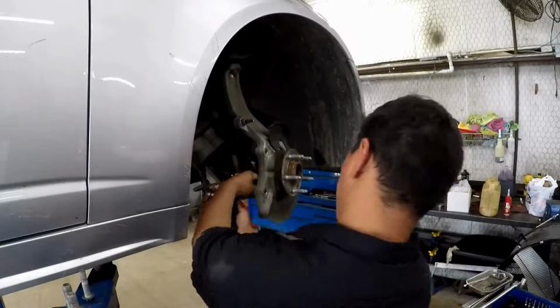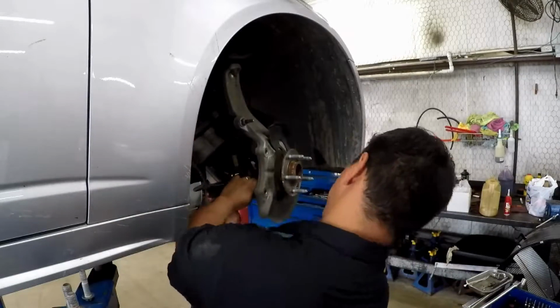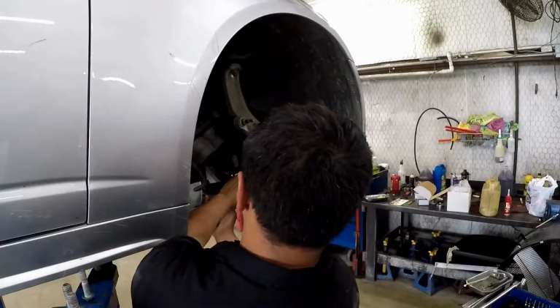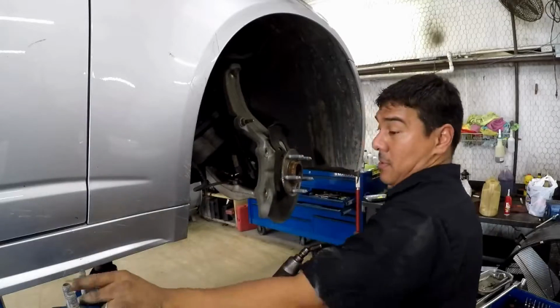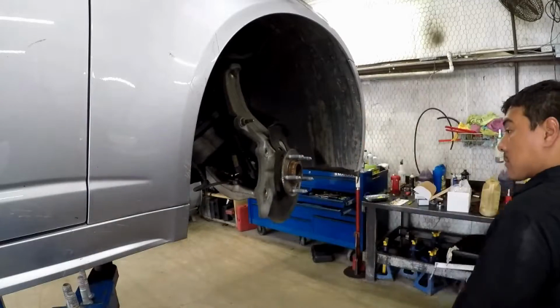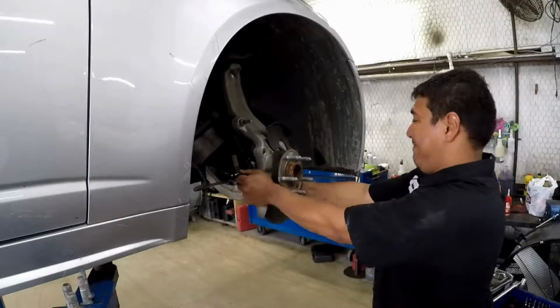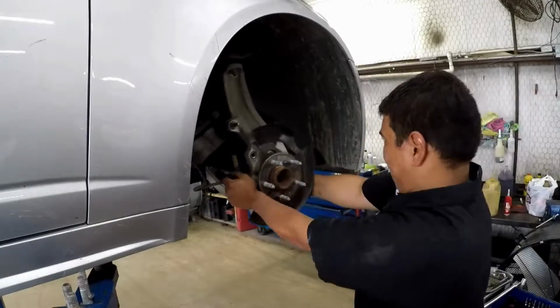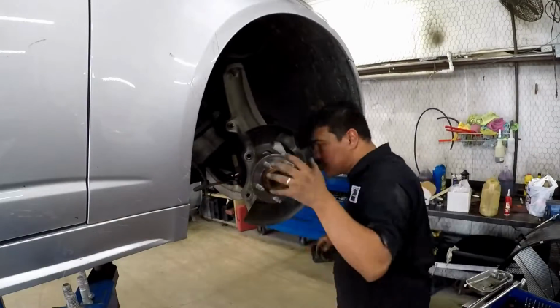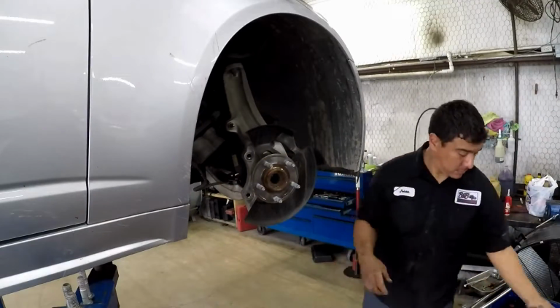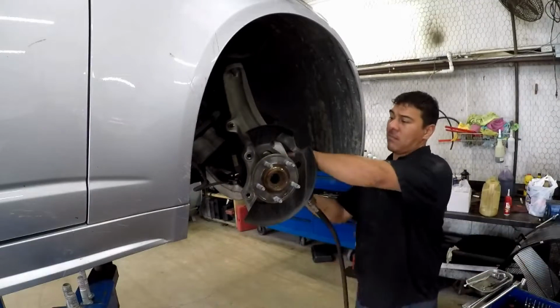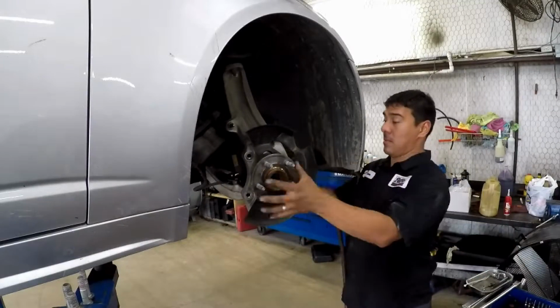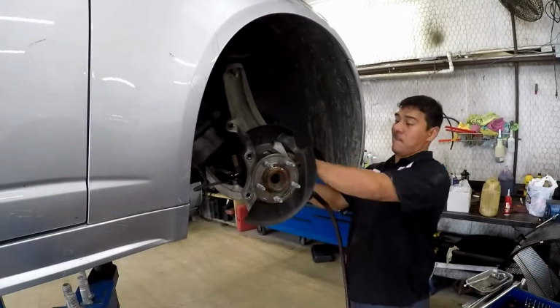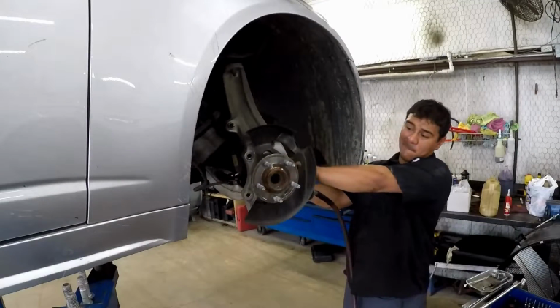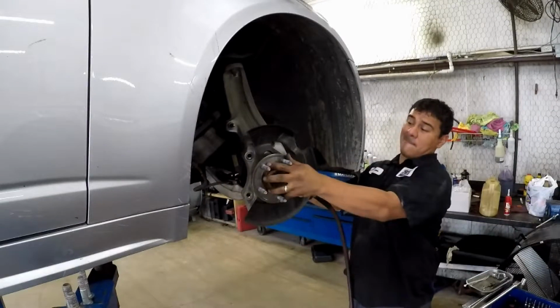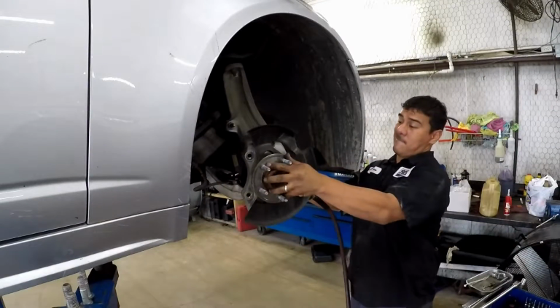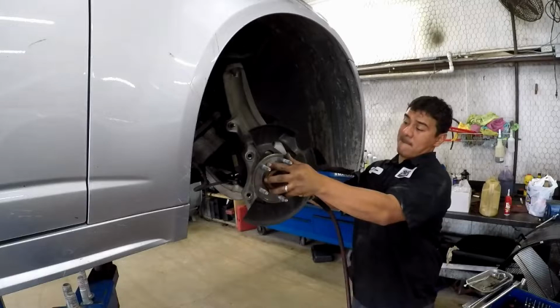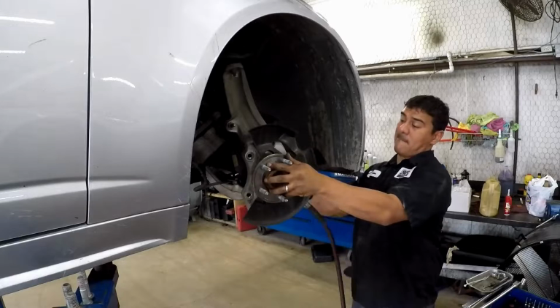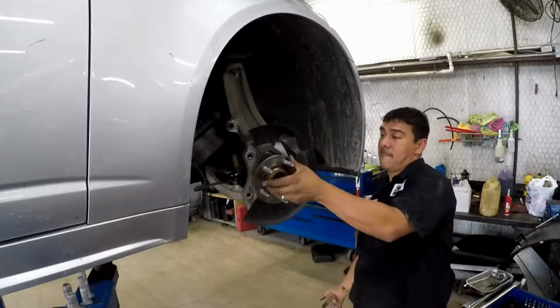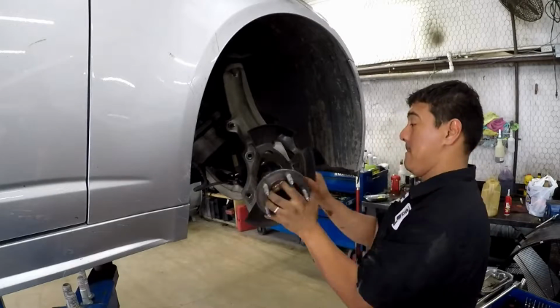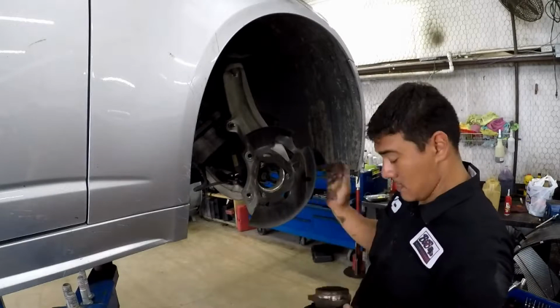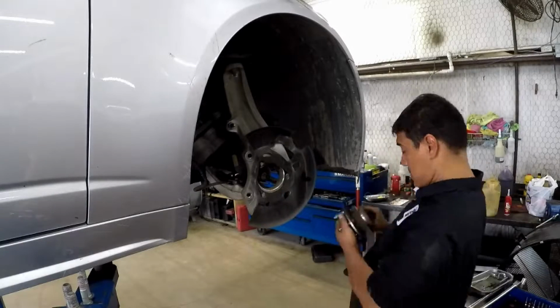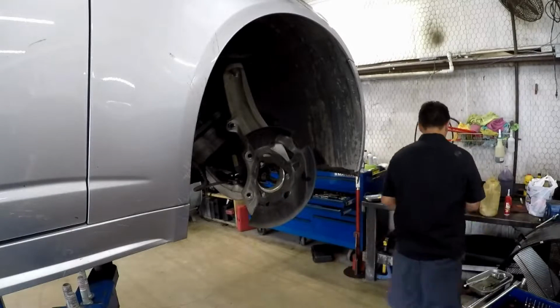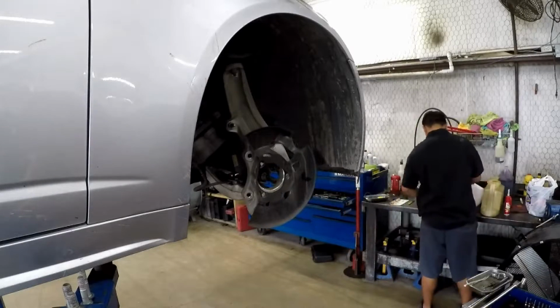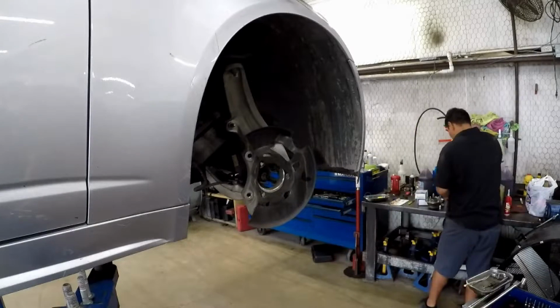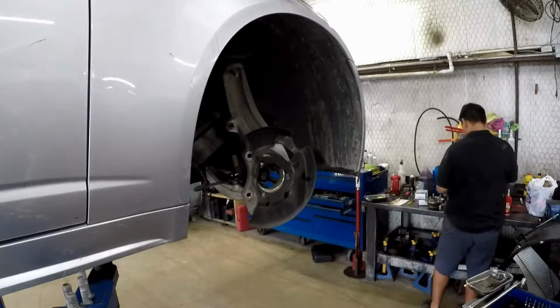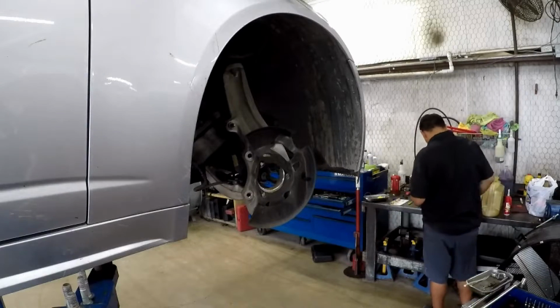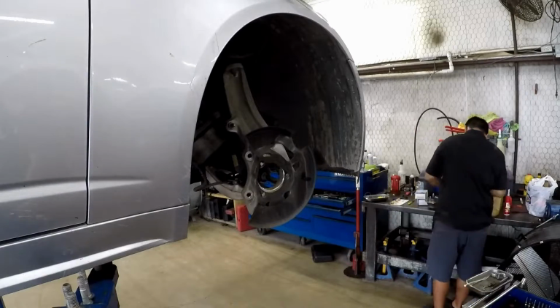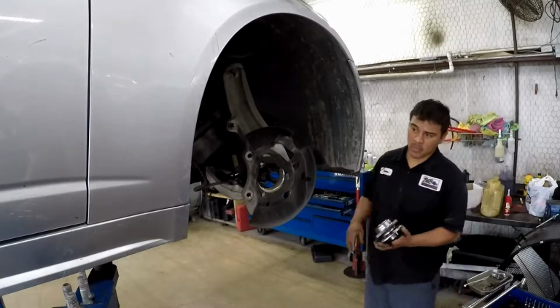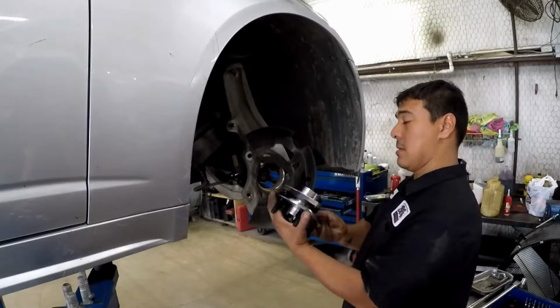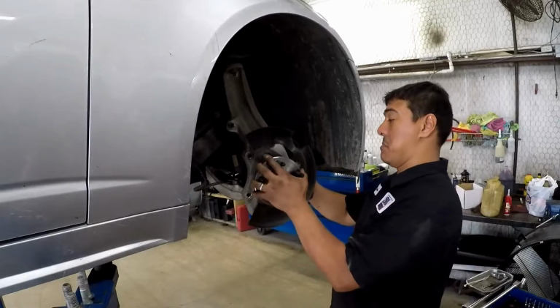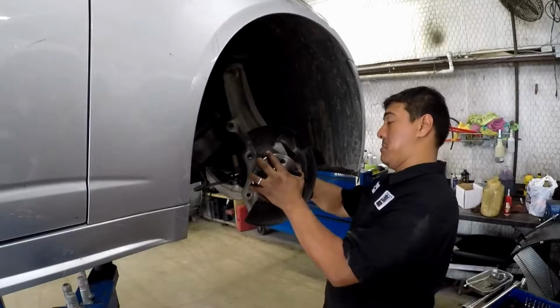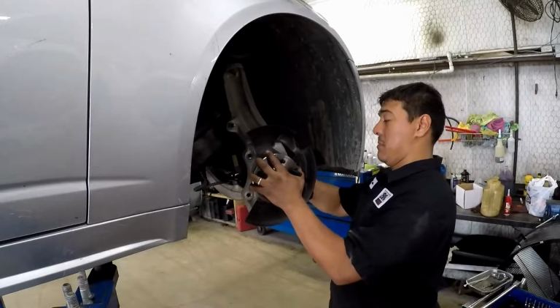Now we're gonna remove those bolts. Just like that. Off with the old, on with the new.